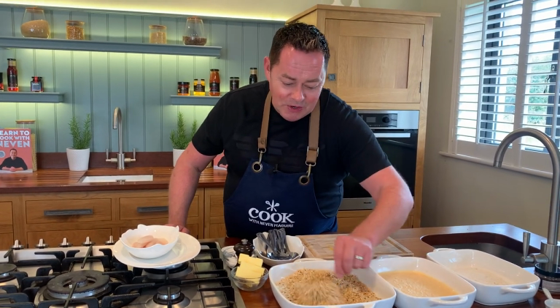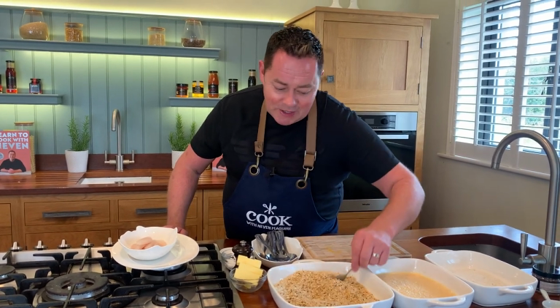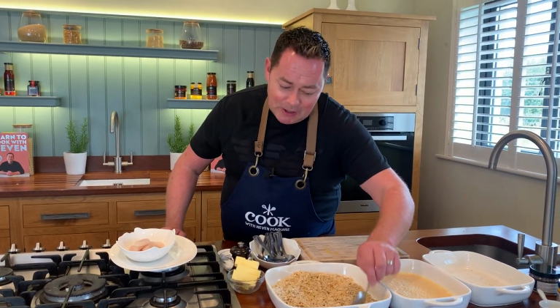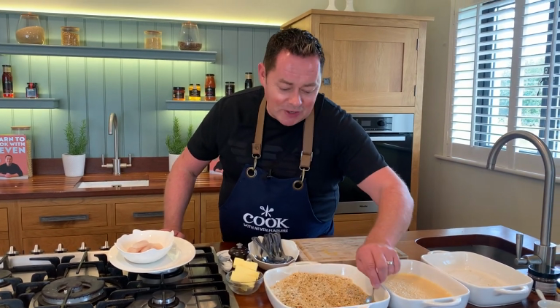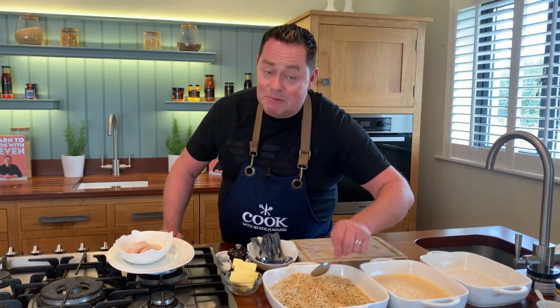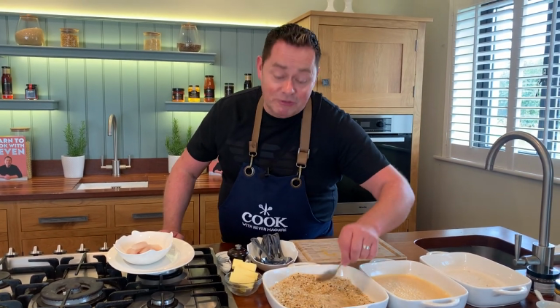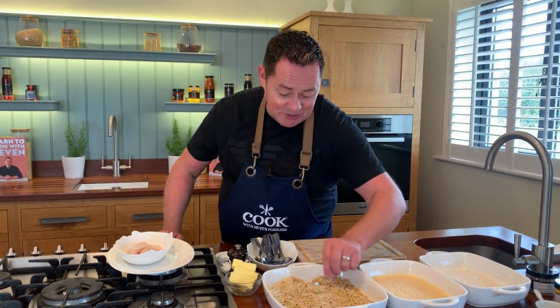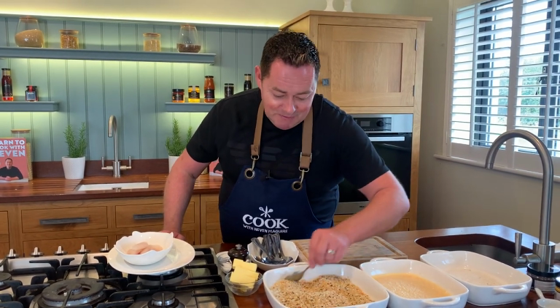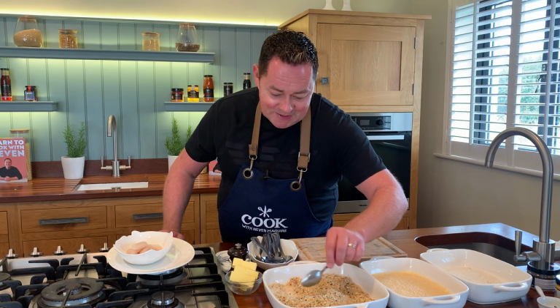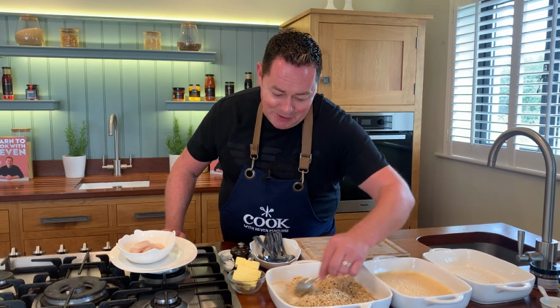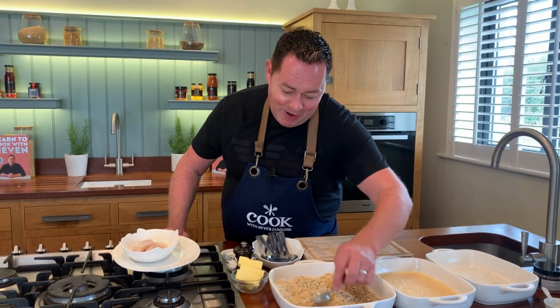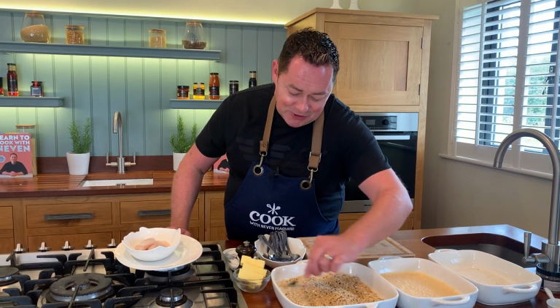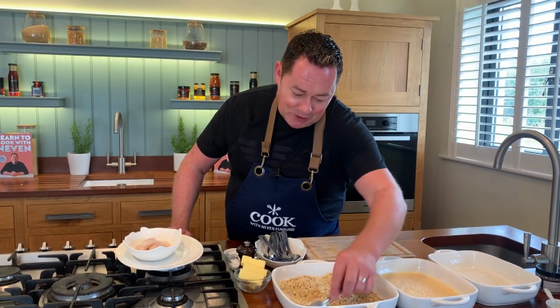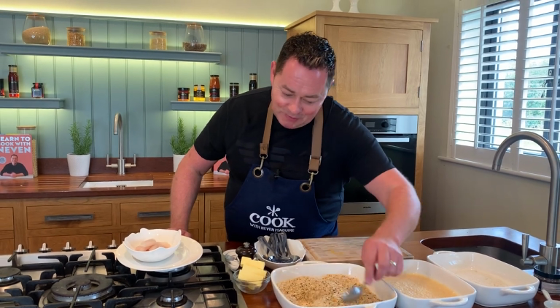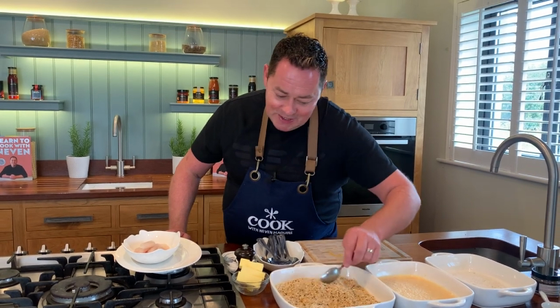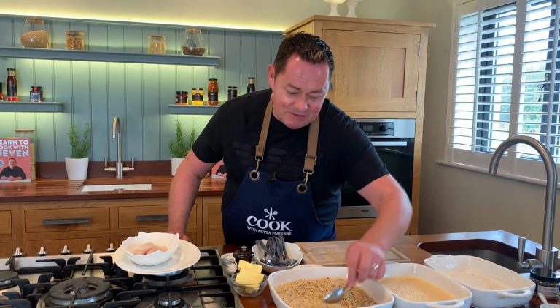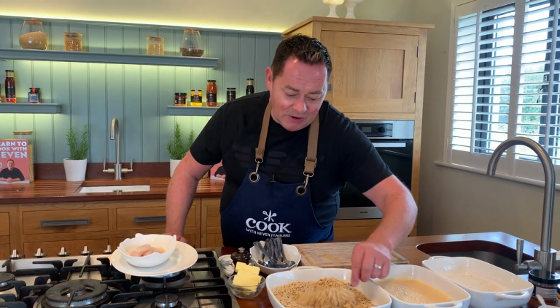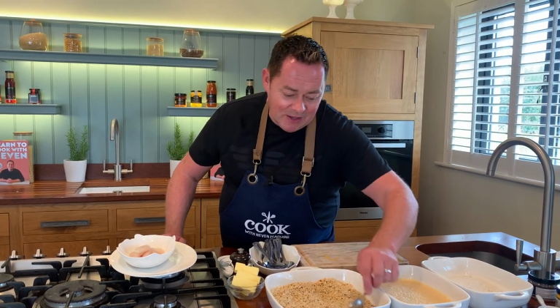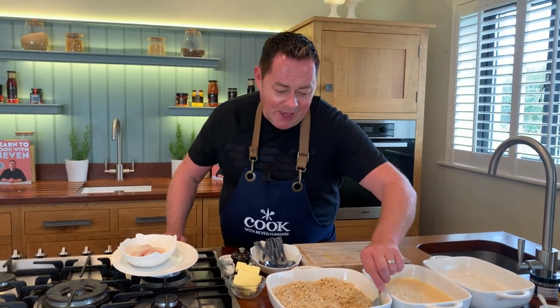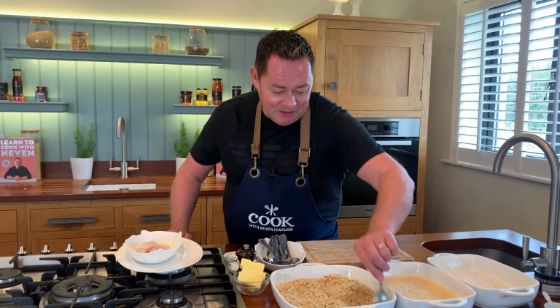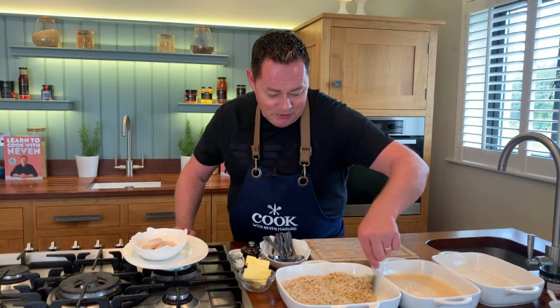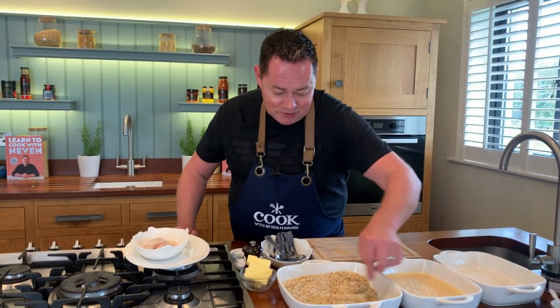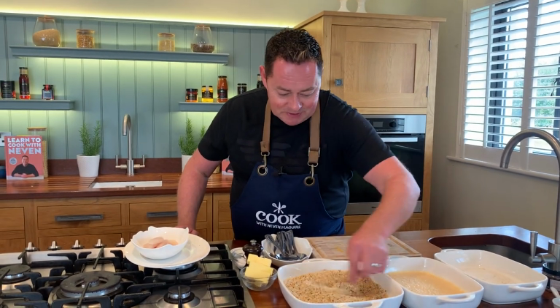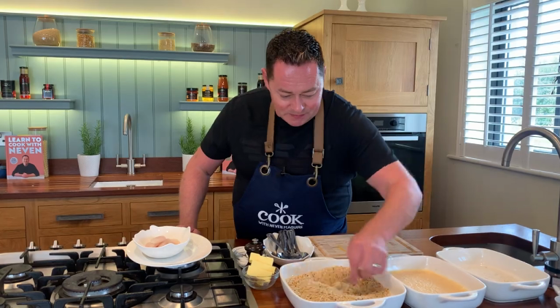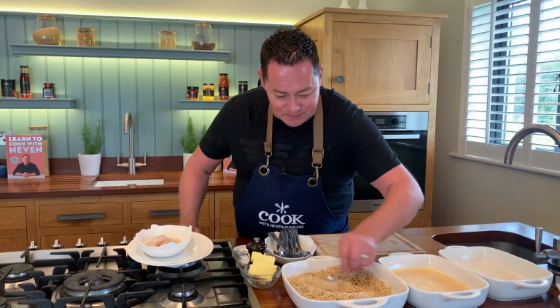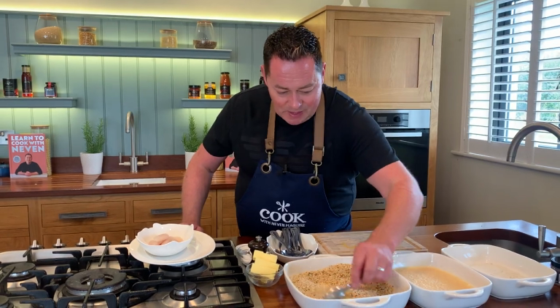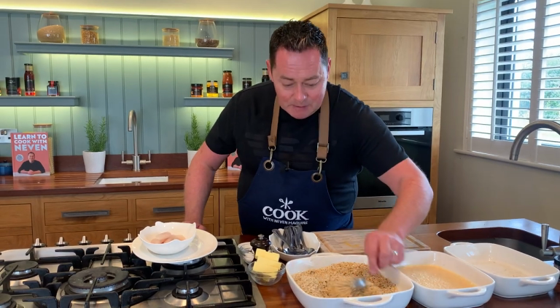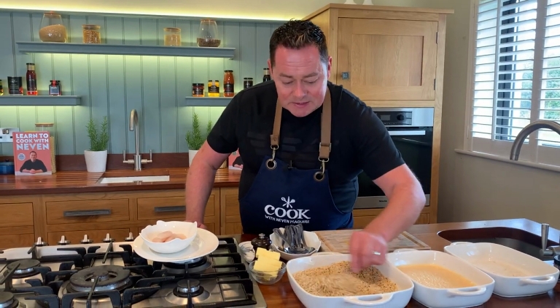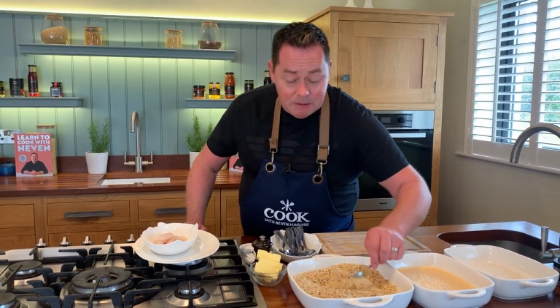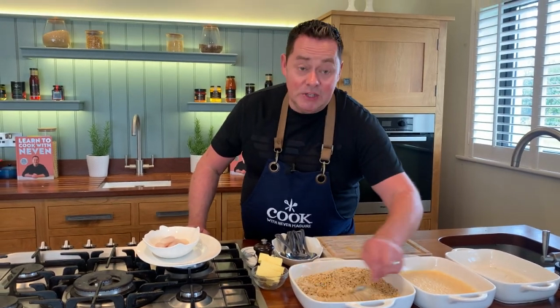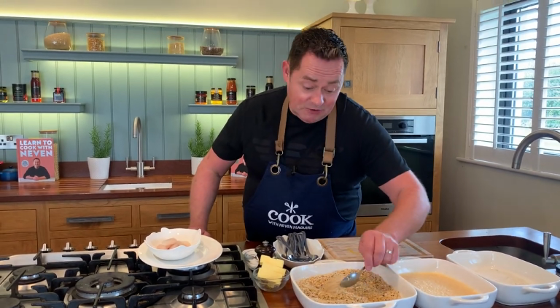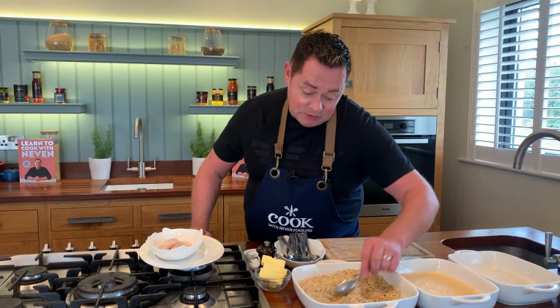These are kind of like homemade fish fingers so your children can enjoy this. It's so important that we keep and enjoy and eat more fish — you know how hard the fishermen work and it's a very healthy food. You can make these actually in bulk and you can freeze them.